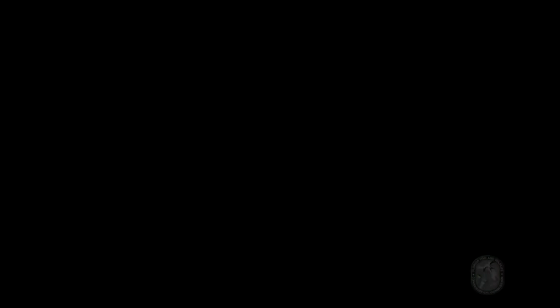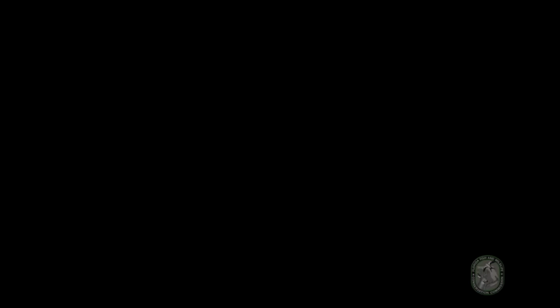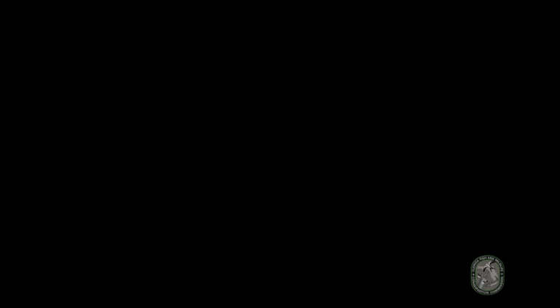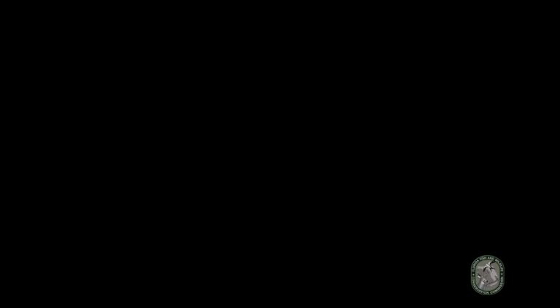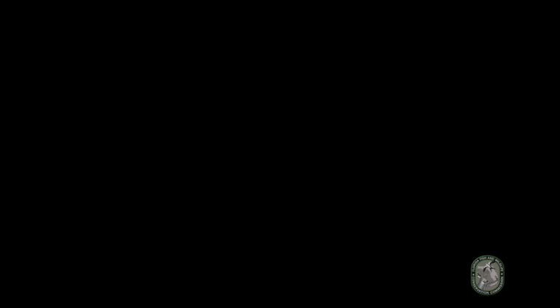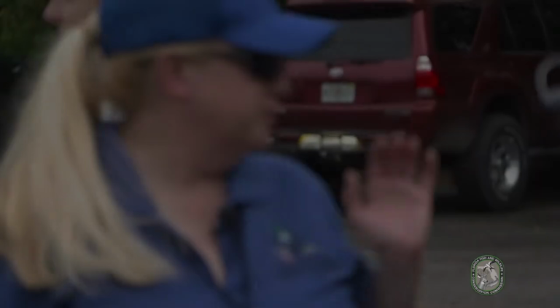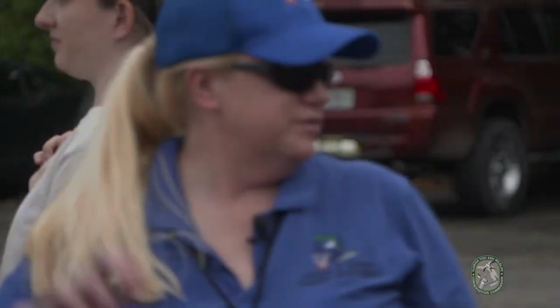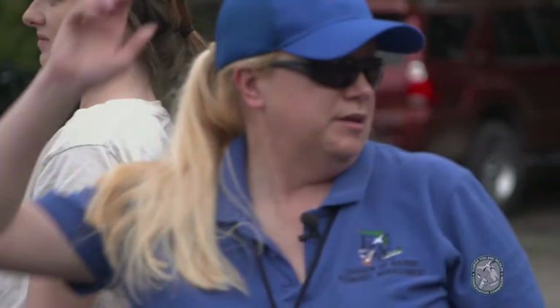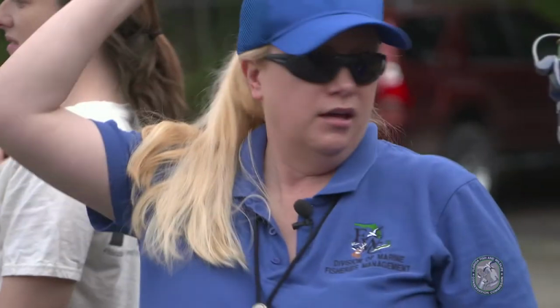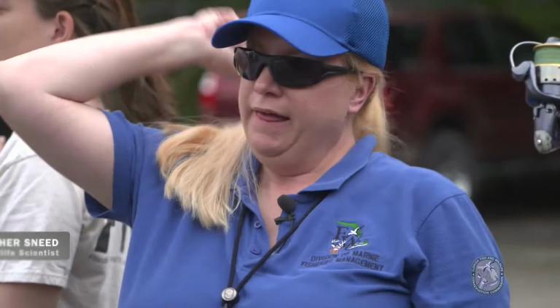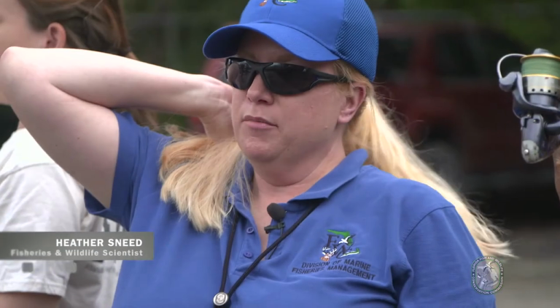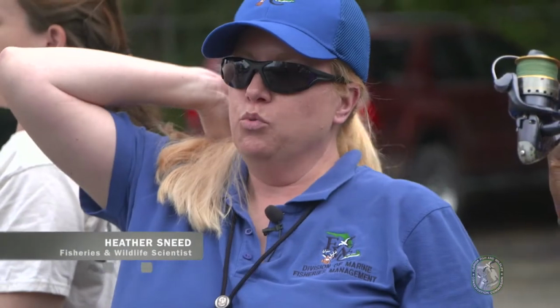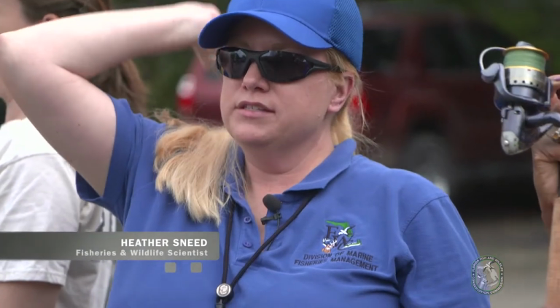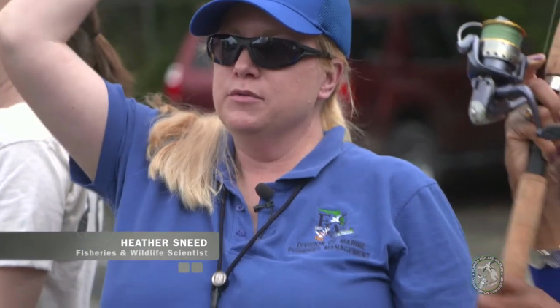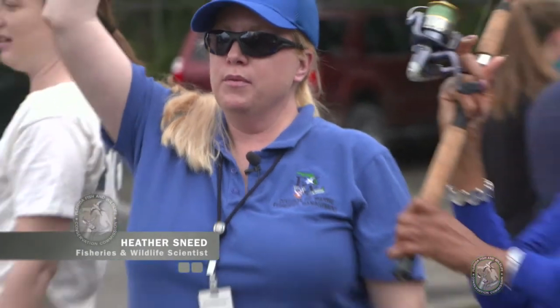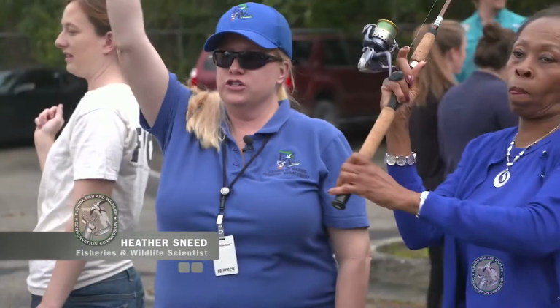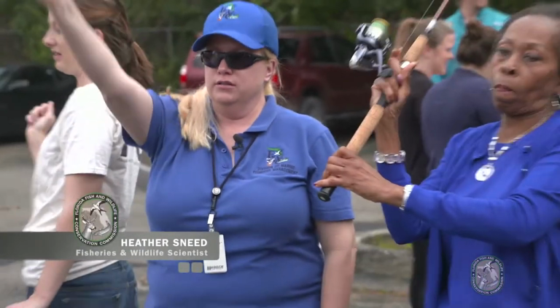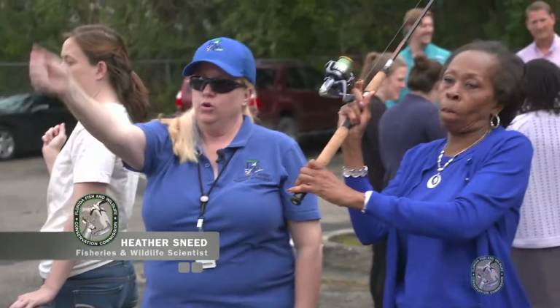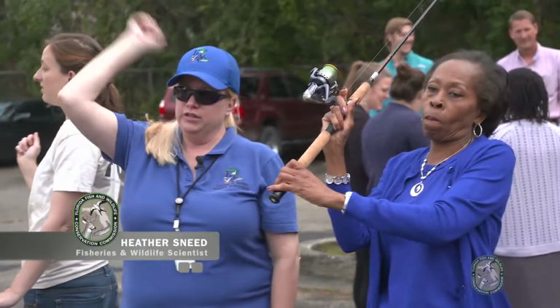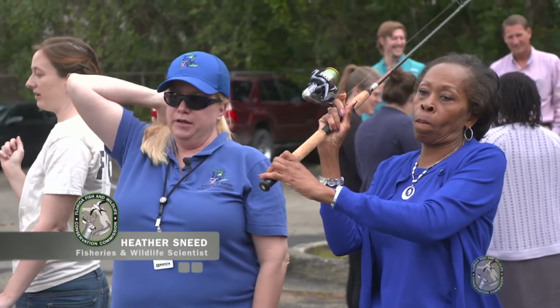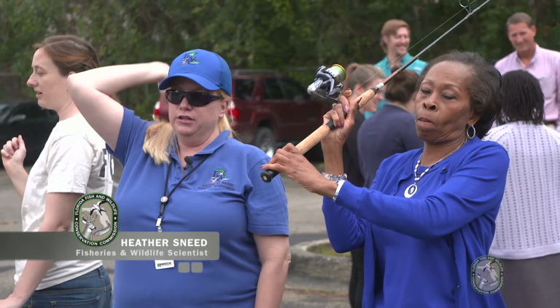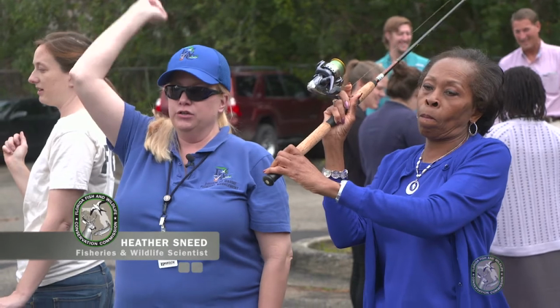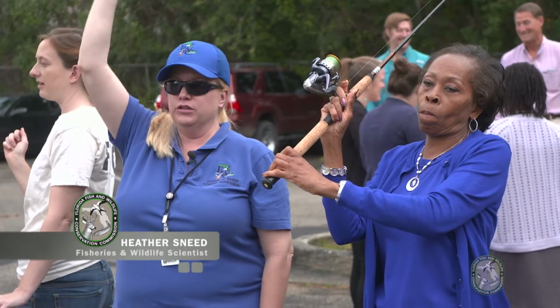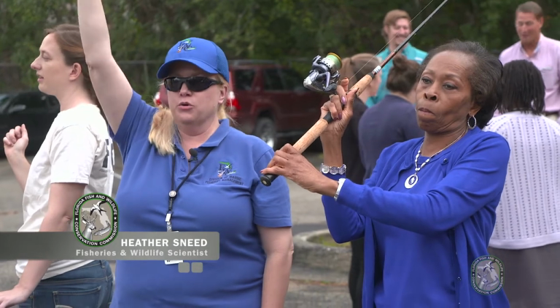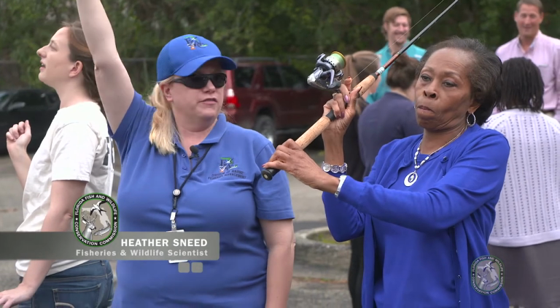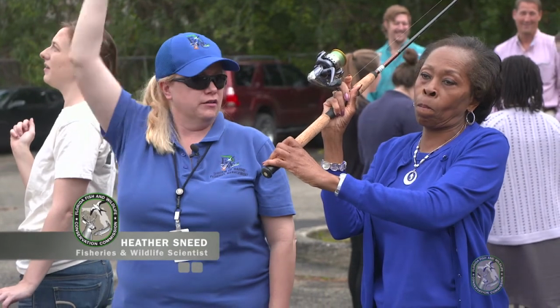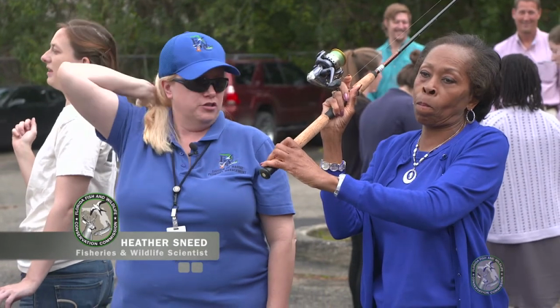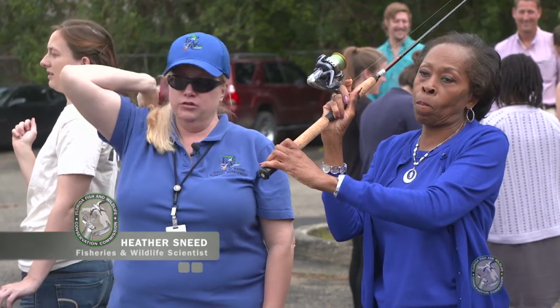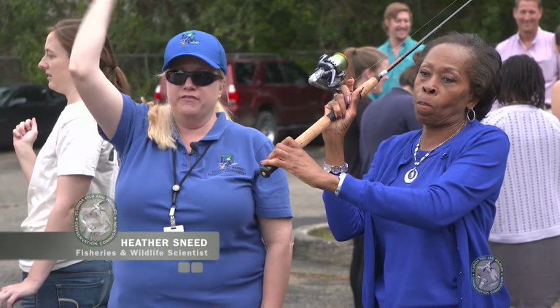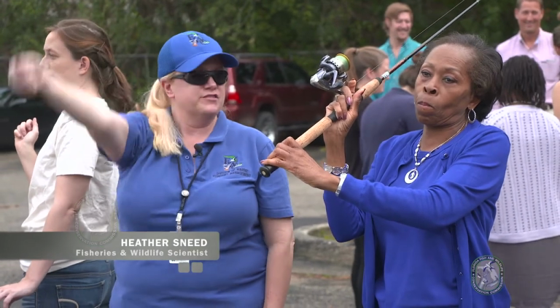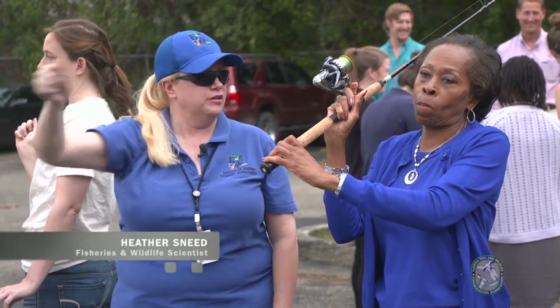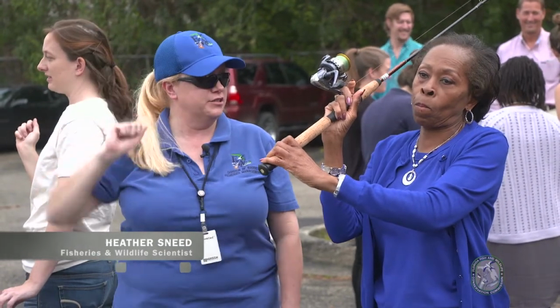All right, remember to look behind you. Make sure you don't hit little Timmy. Remember, it's one smooth motion. When you get up here at noon, you let go with your finger. But you can do it a little bit faster if you'd like to.